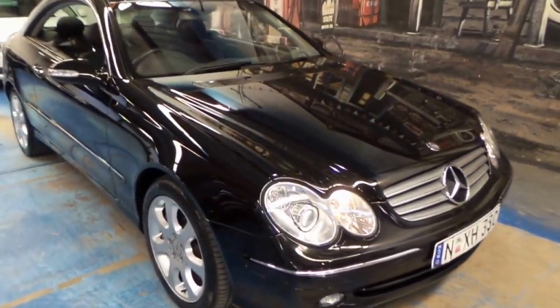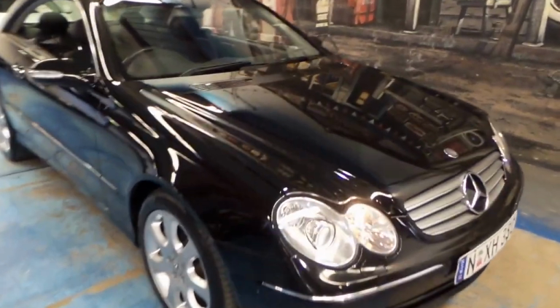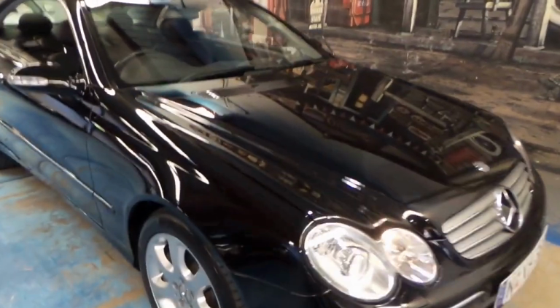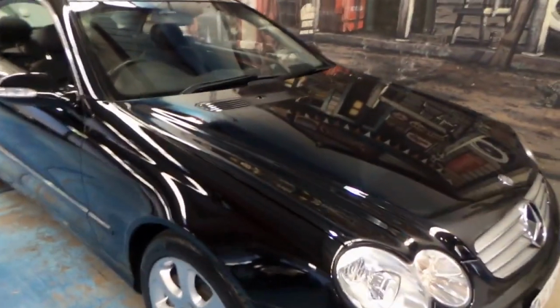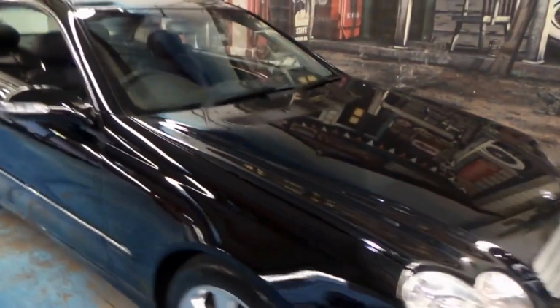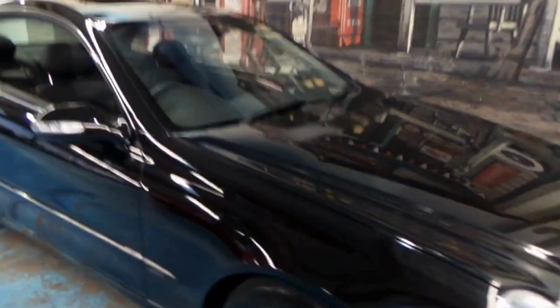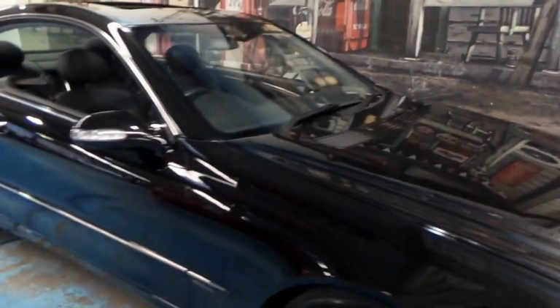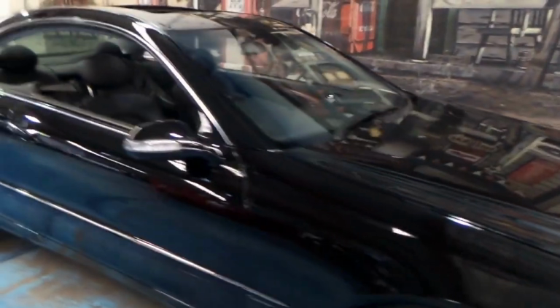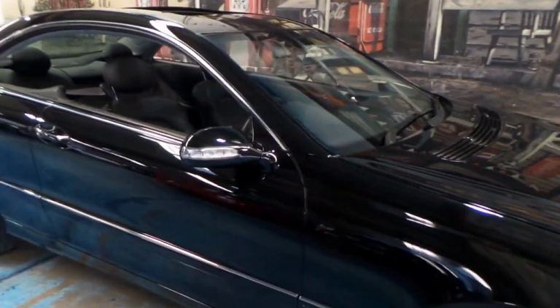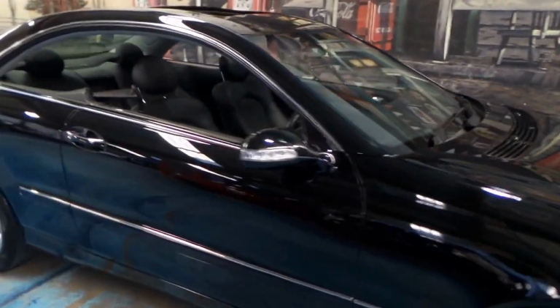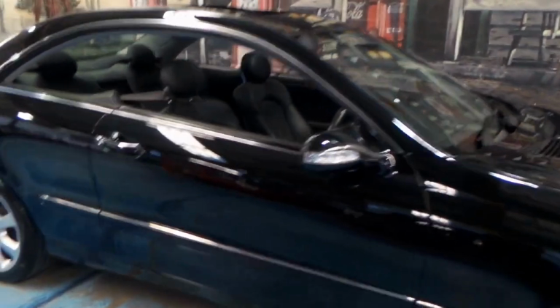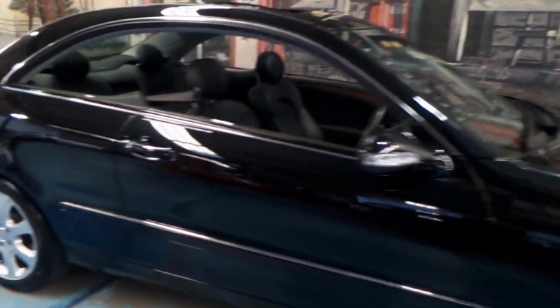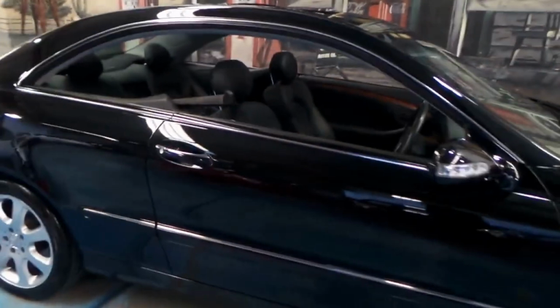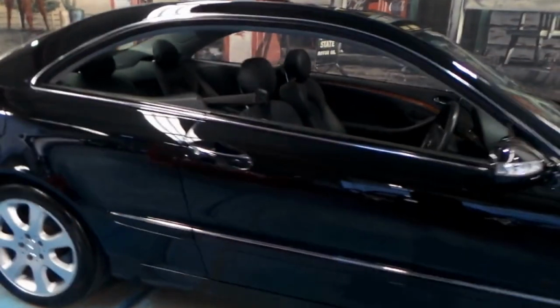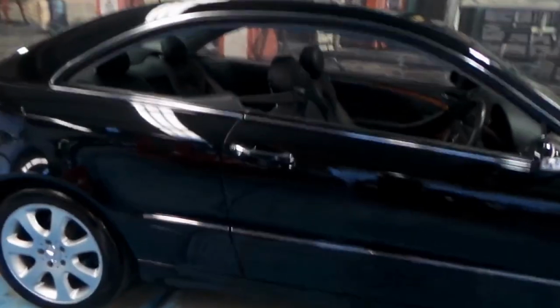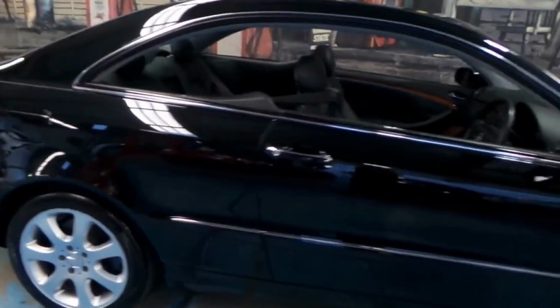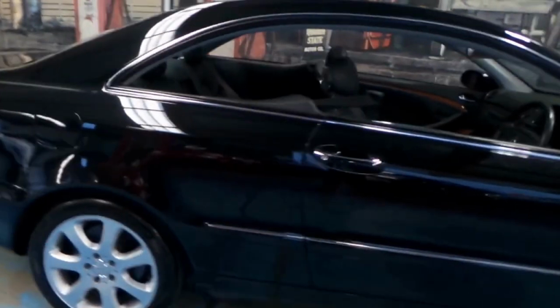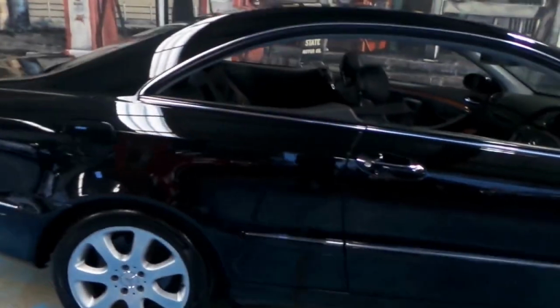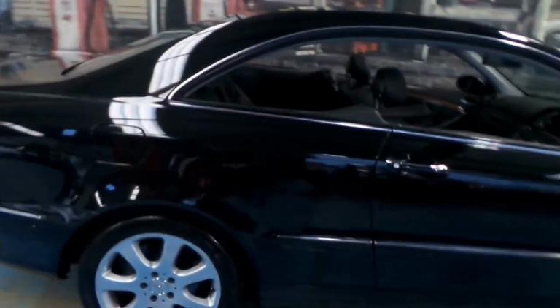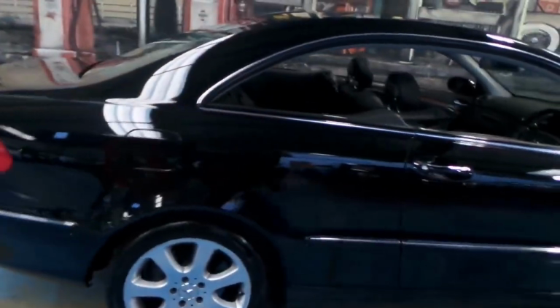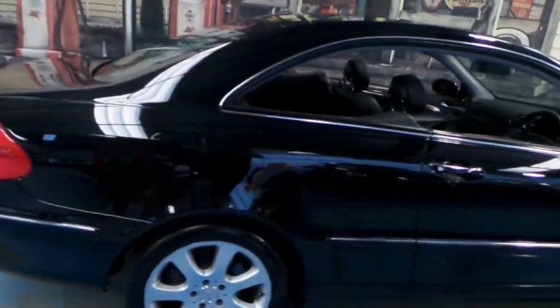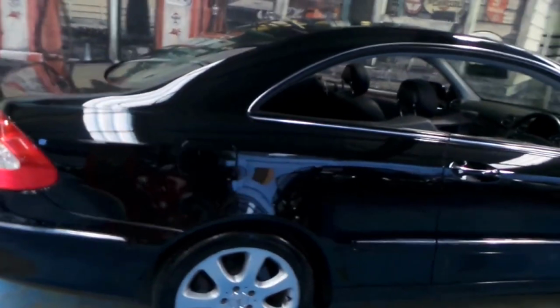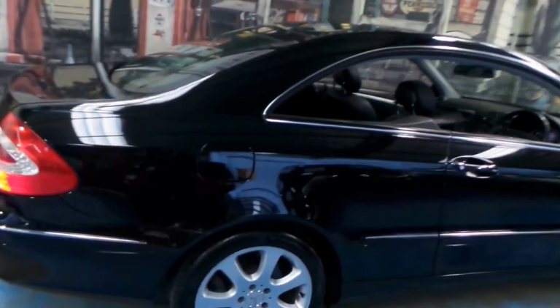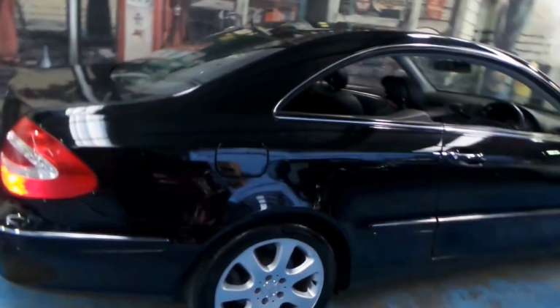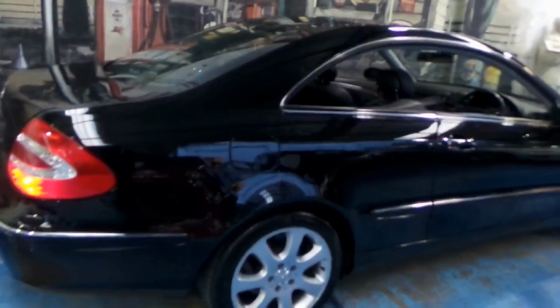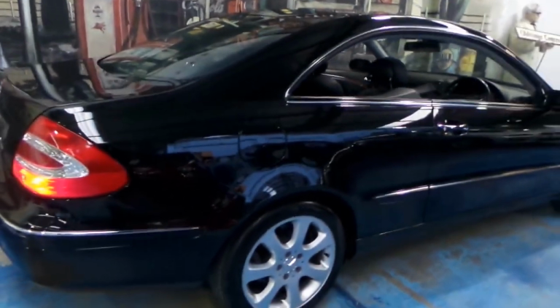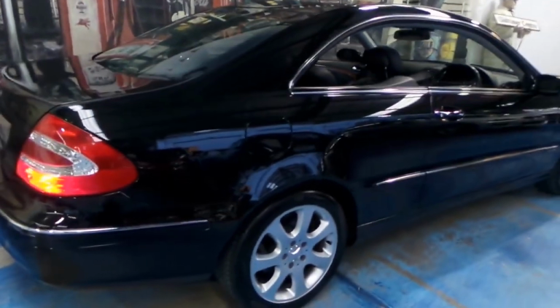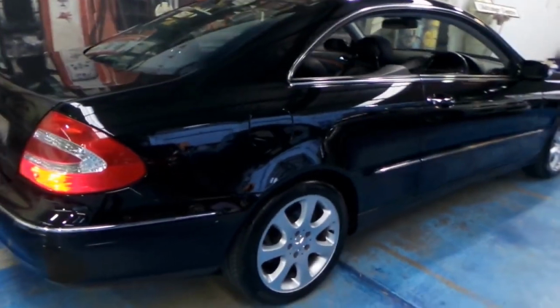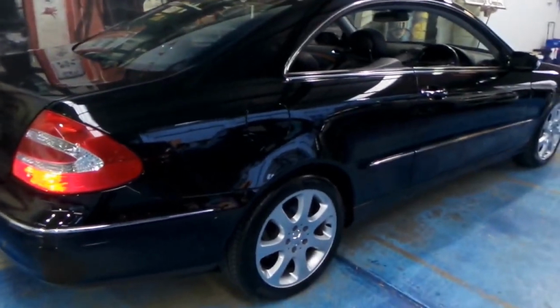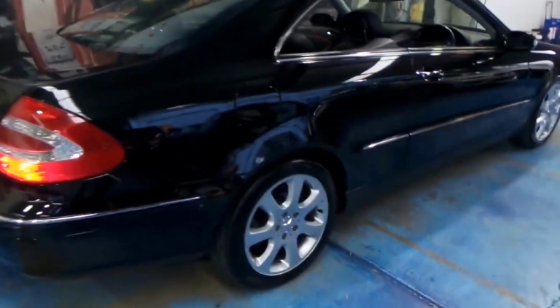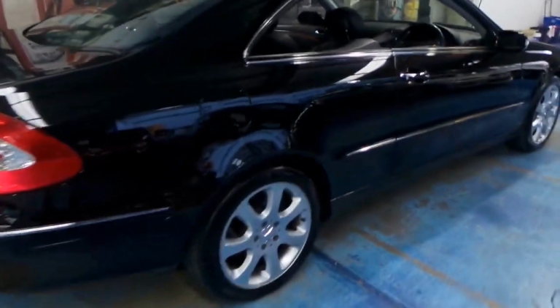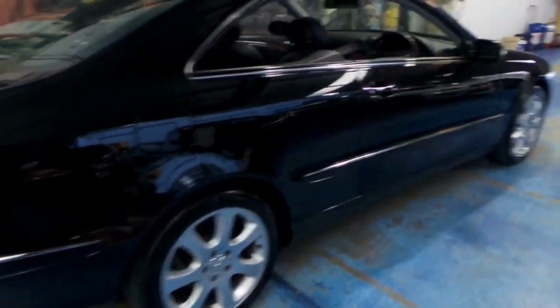This 2004 Mercedes CLK 500 is simply stunning. It's obsidian black with black leather interior, and this particular car is an update.